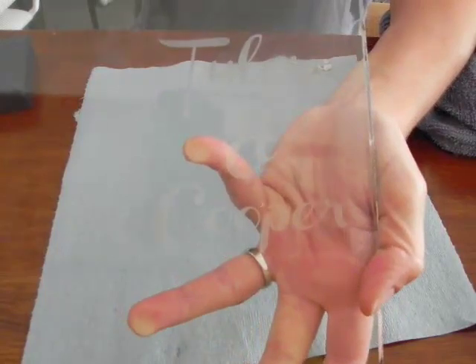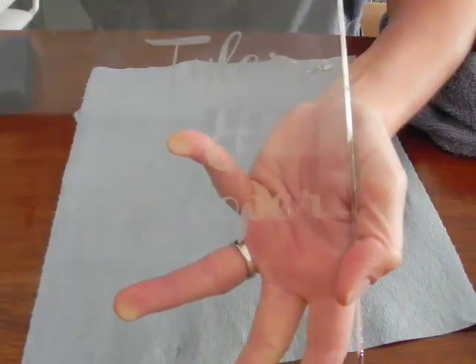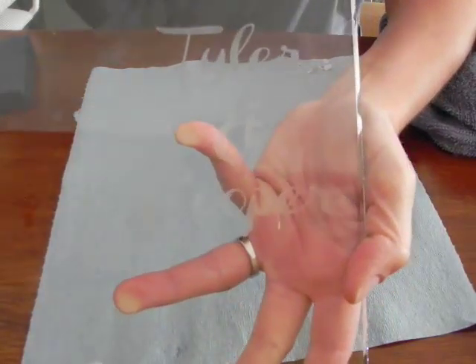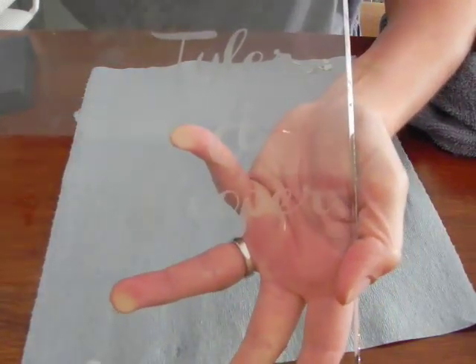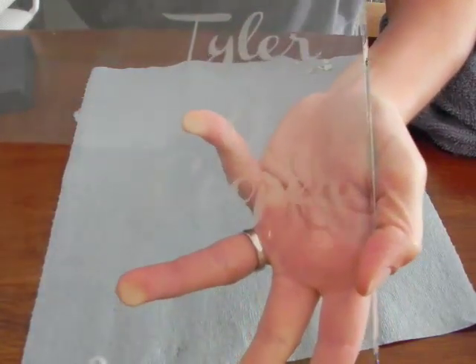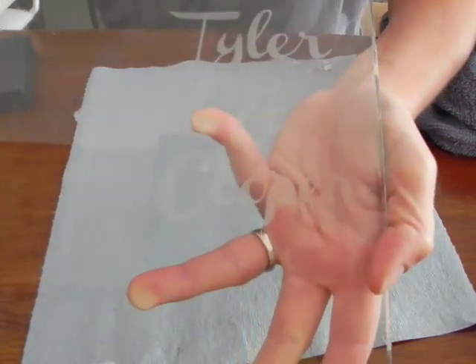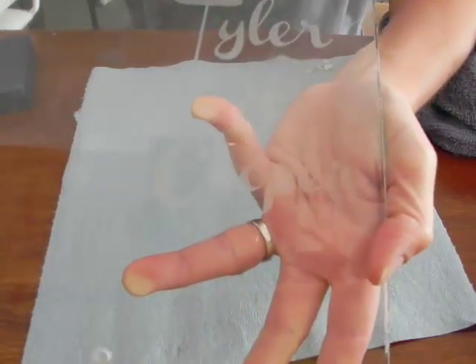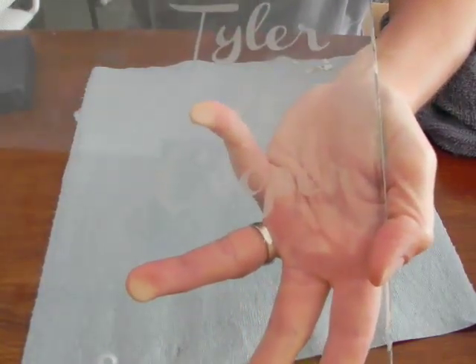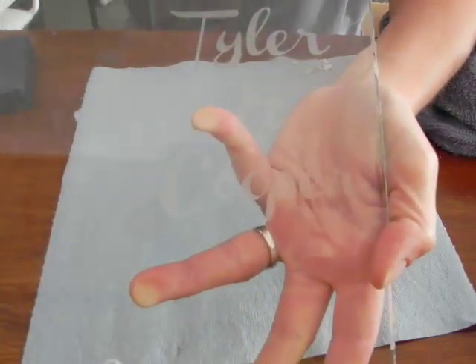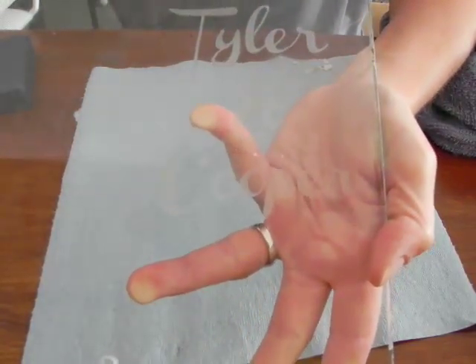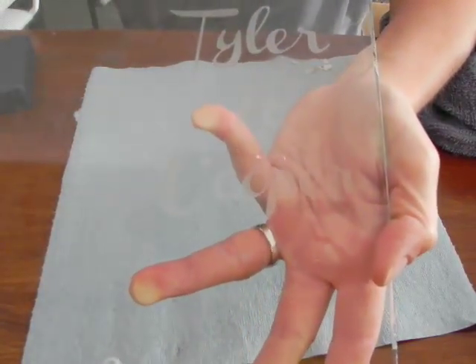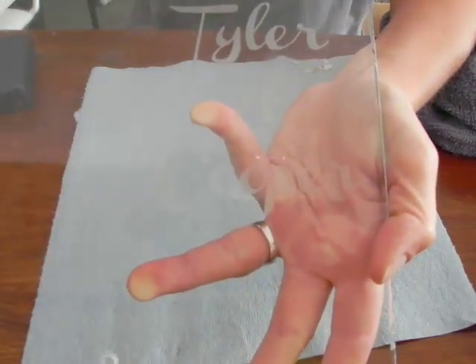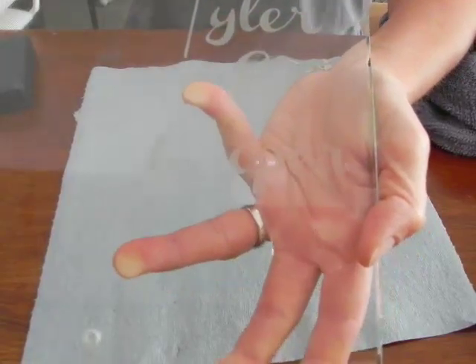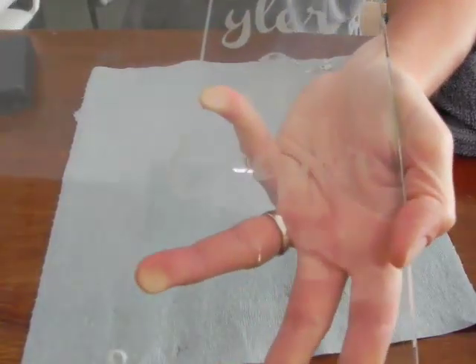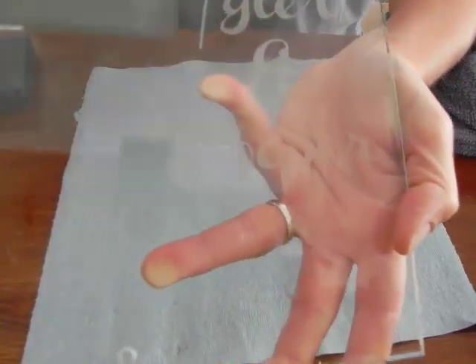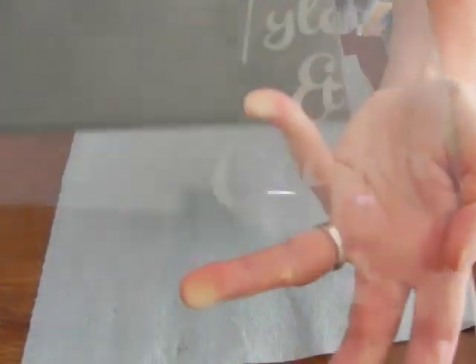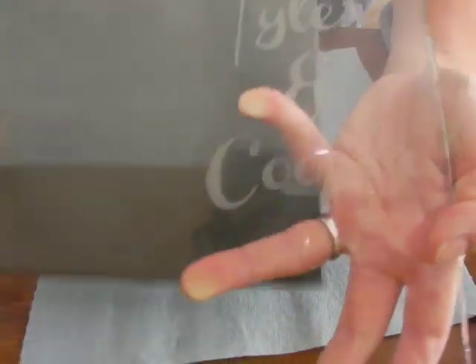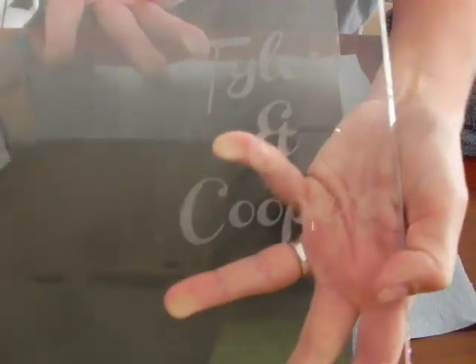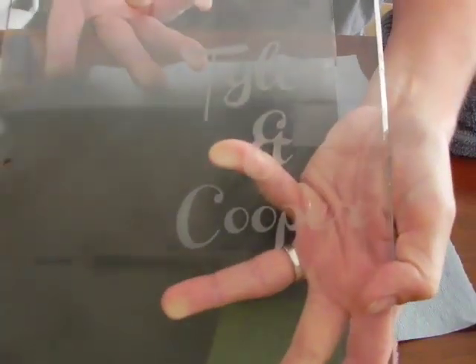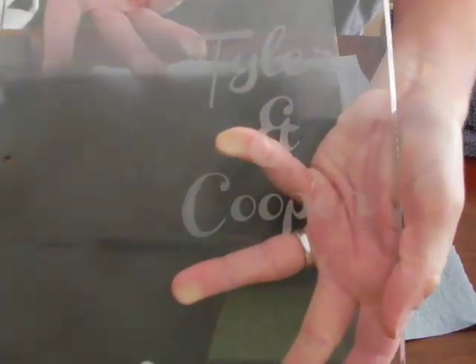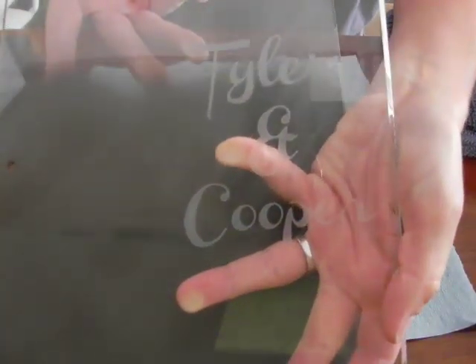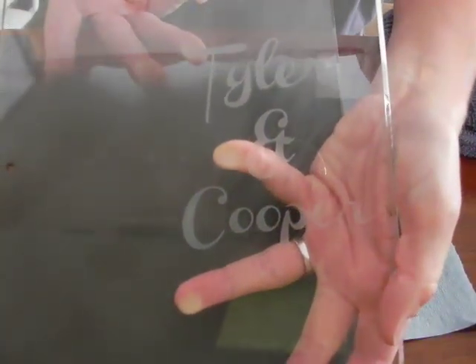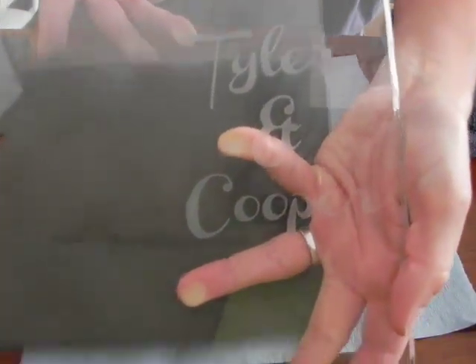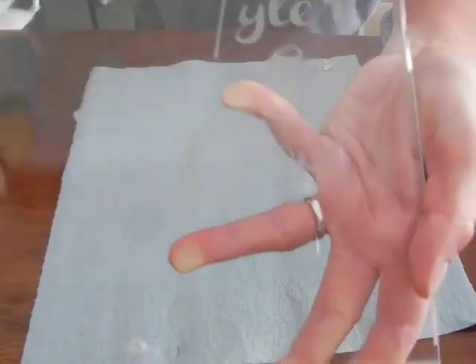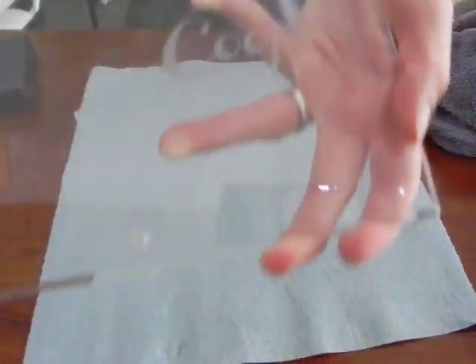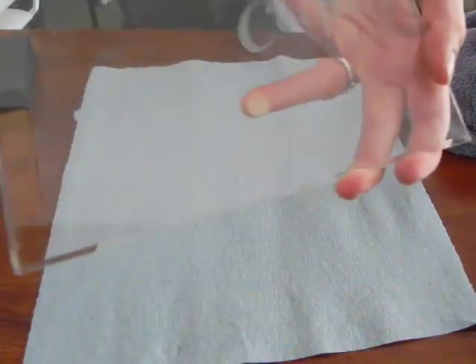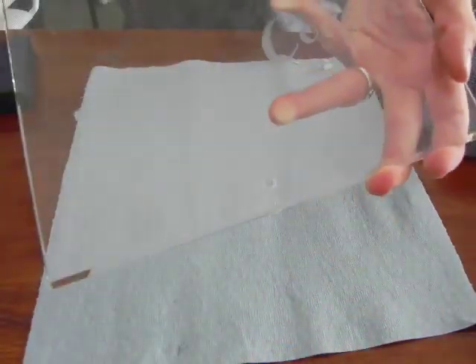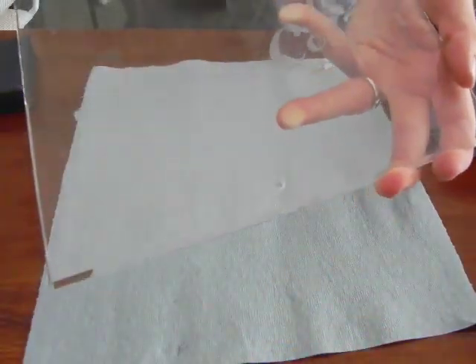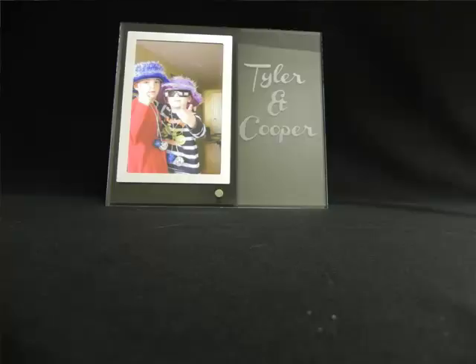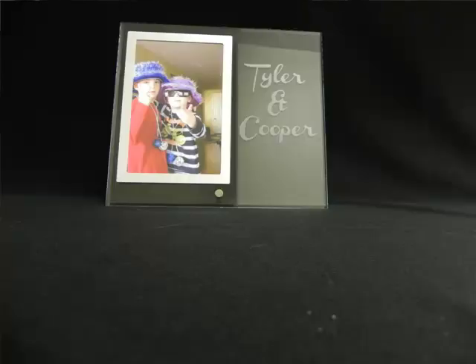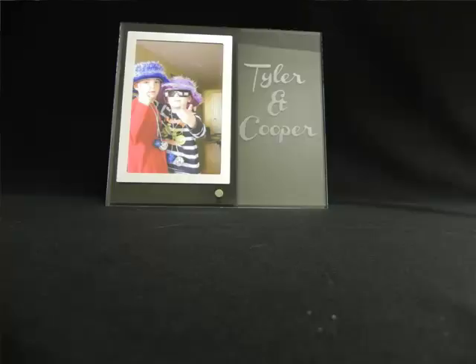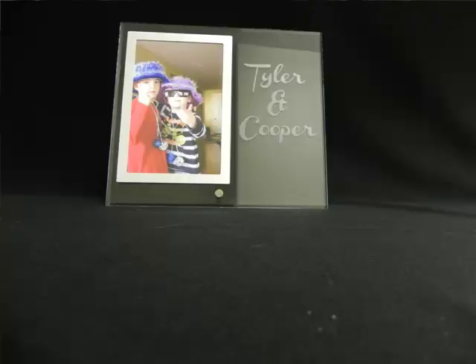It's hard to see when the object is clear and I'm trying to show it on camera. But if I put a darker backing behind it, you can see 'Tyler and Cooper.' And here are some pictures of the finished product.